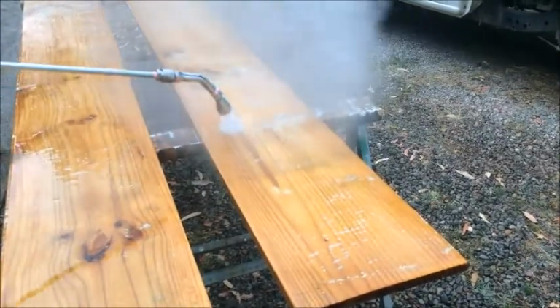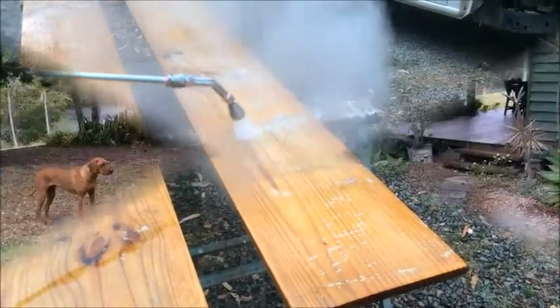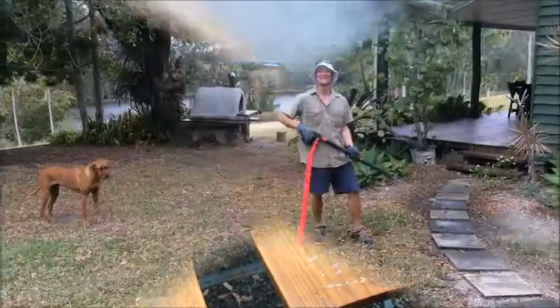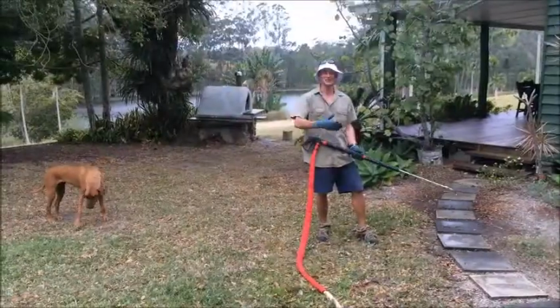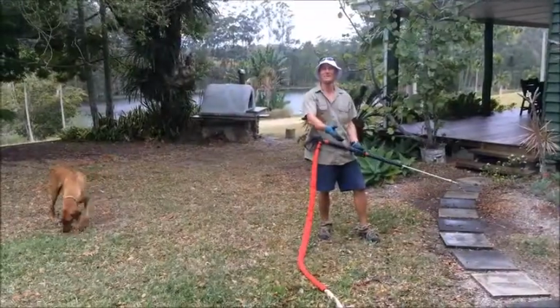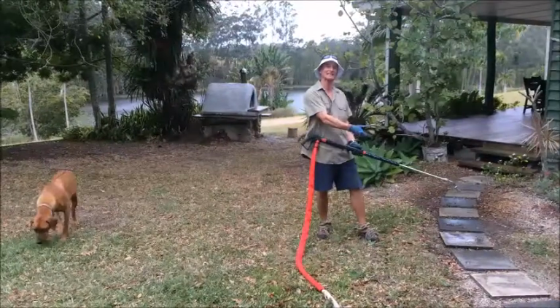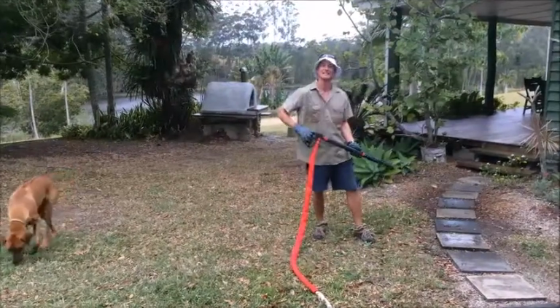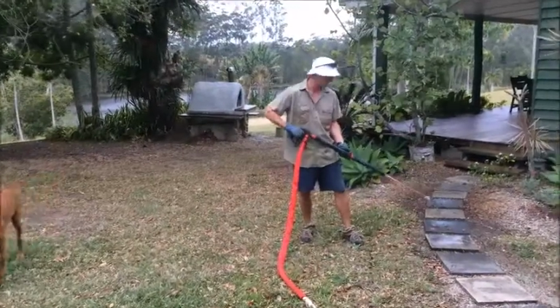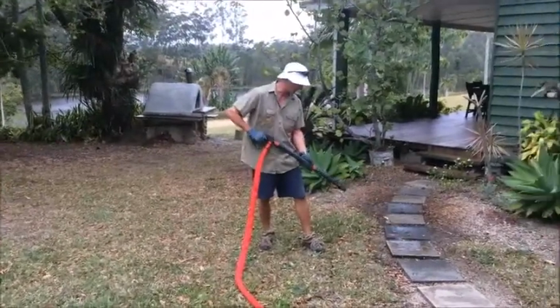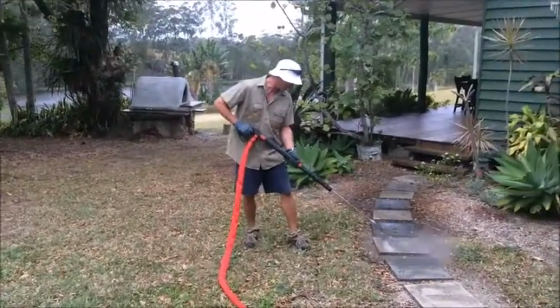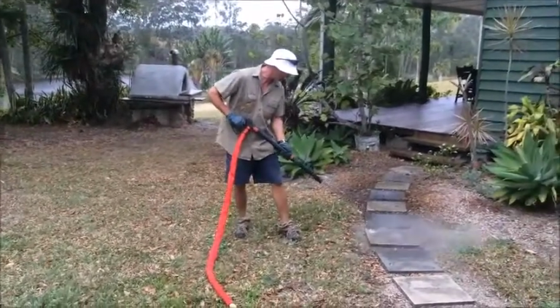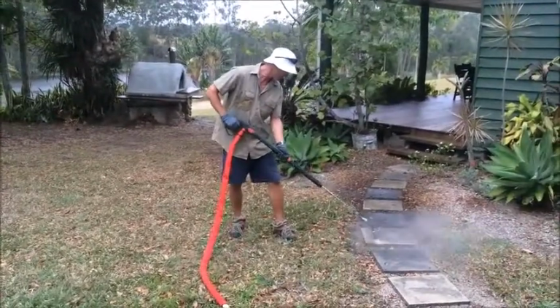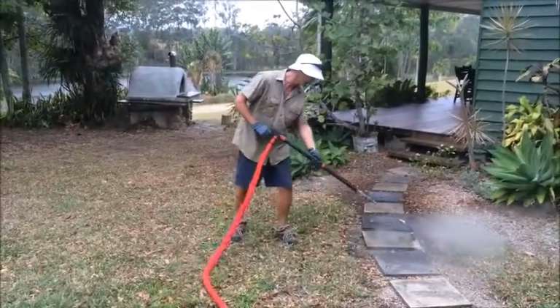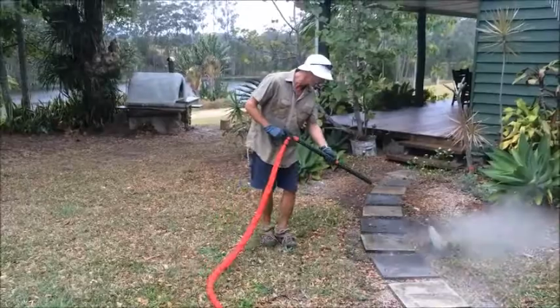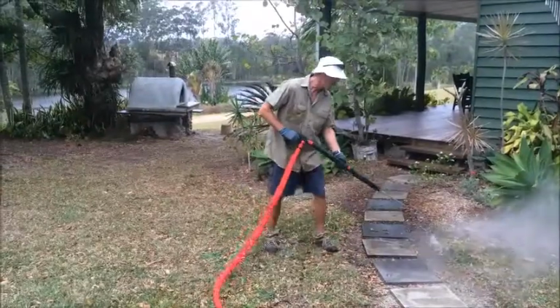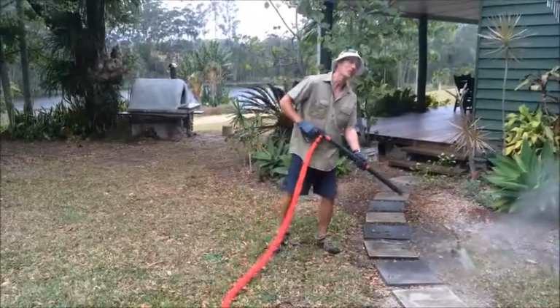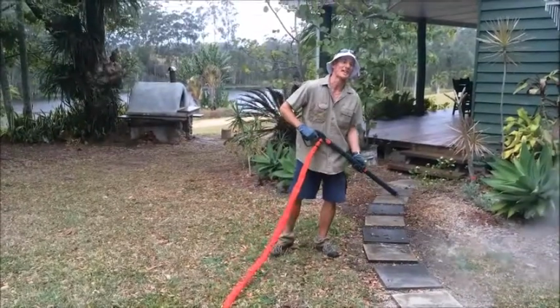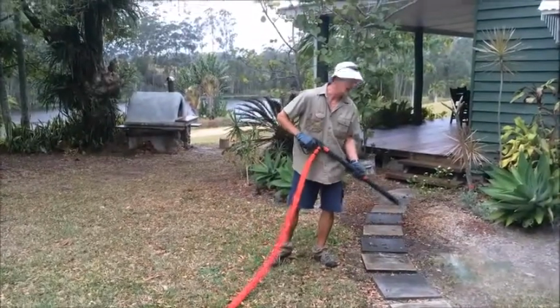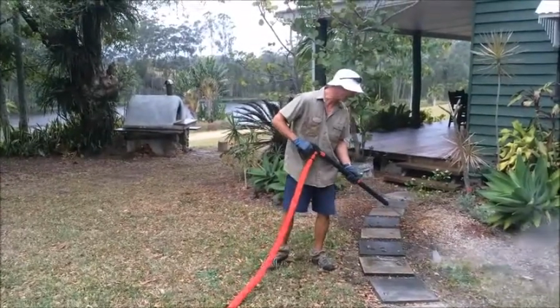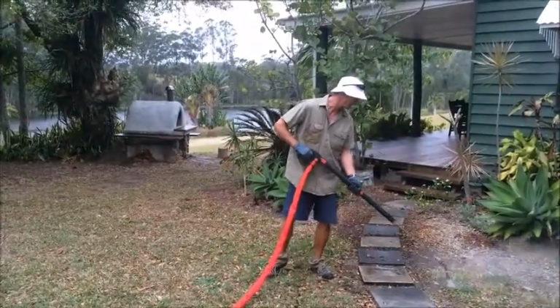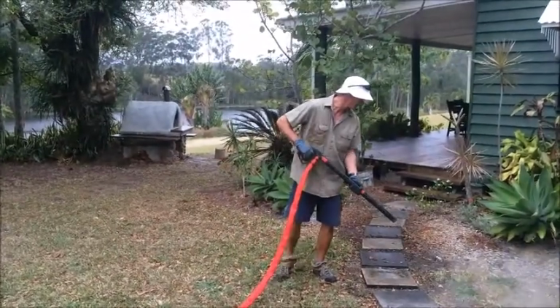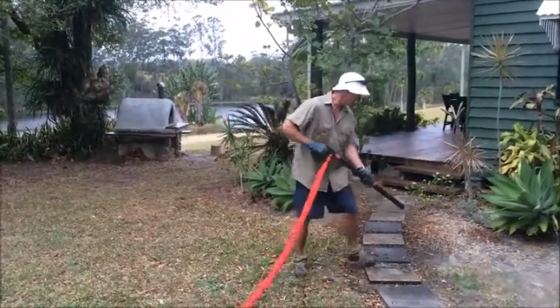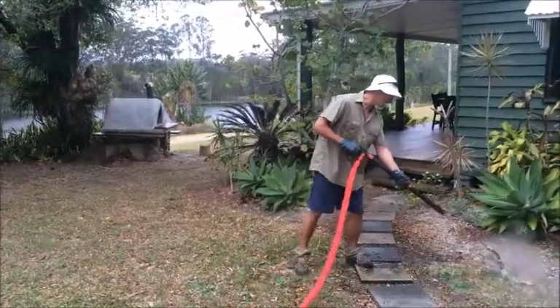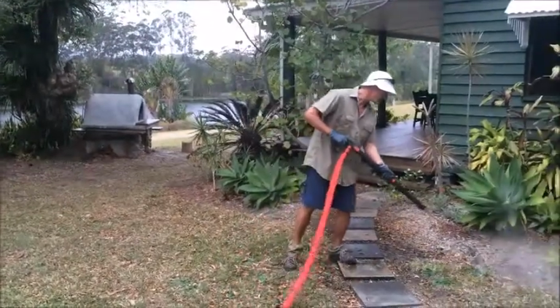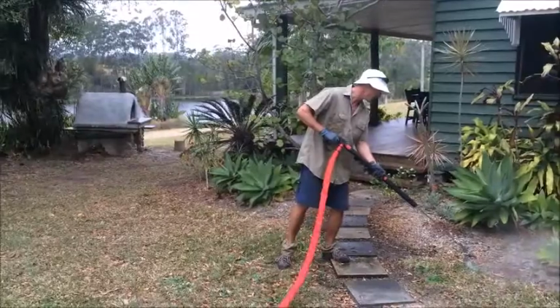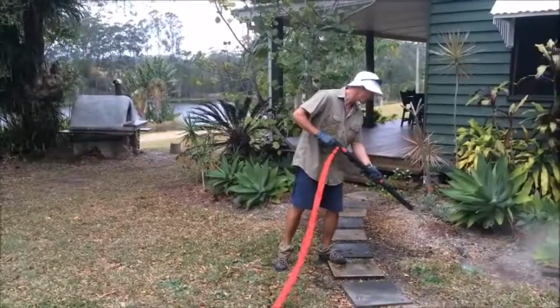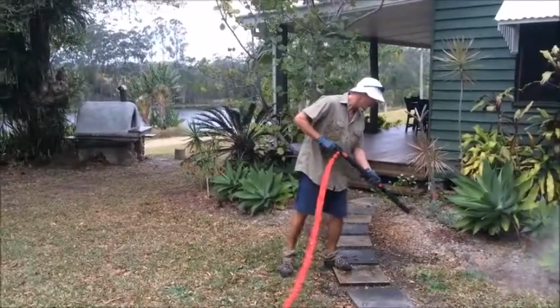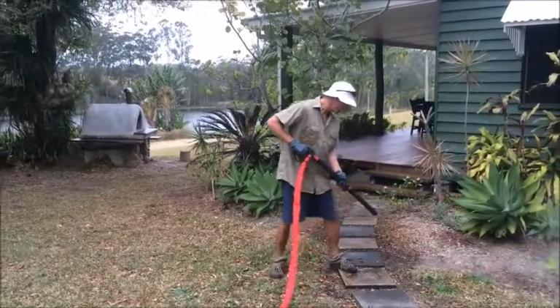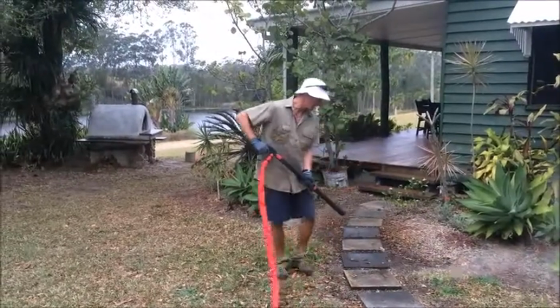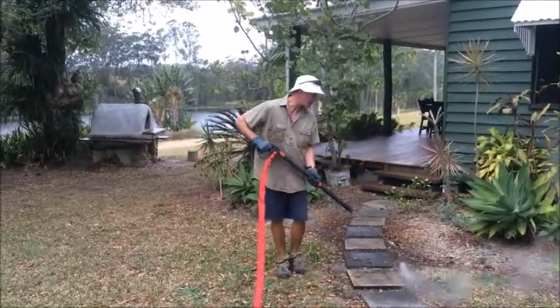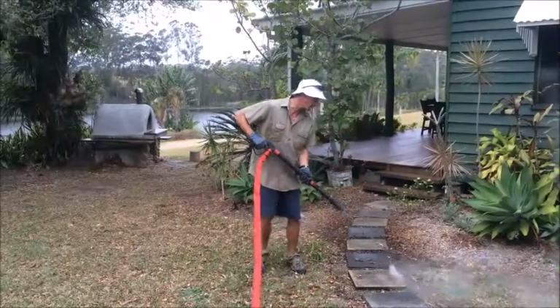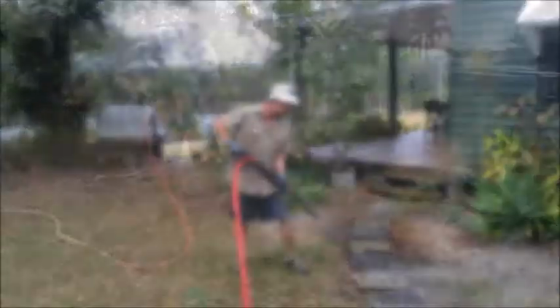So let's do the weeding and the cleaning at the same time. You weed on the outside, you weed here, and when you do this you do it in the back as well.